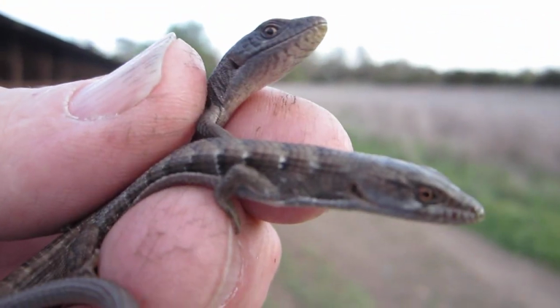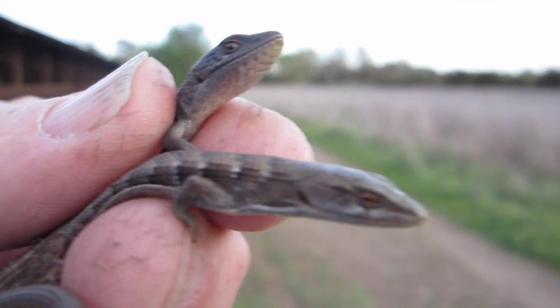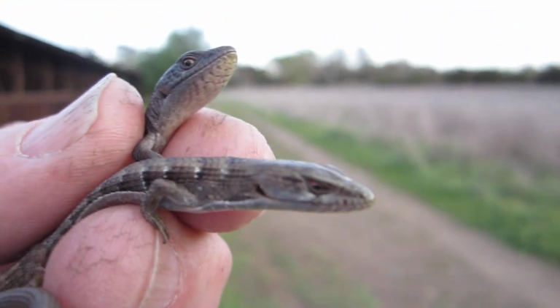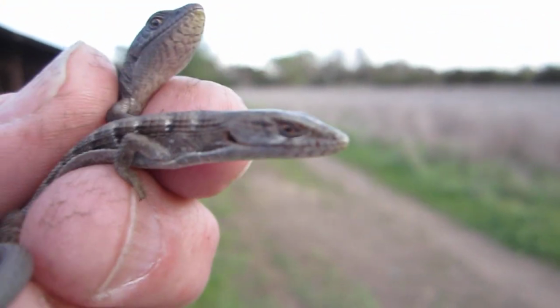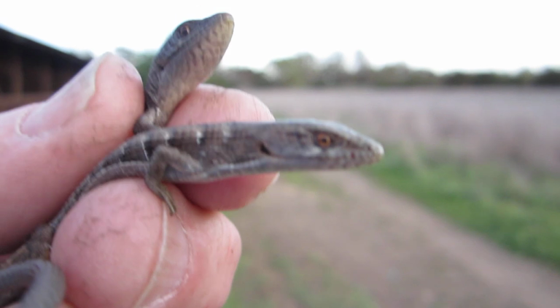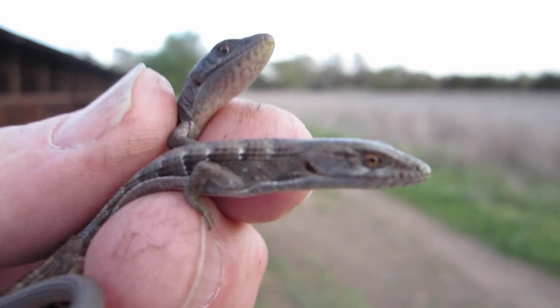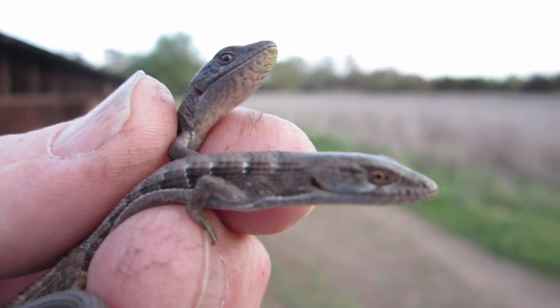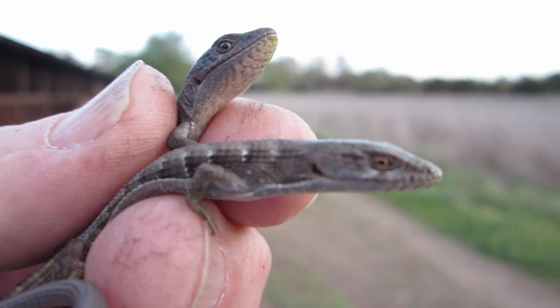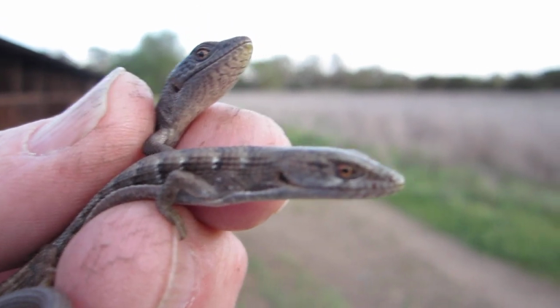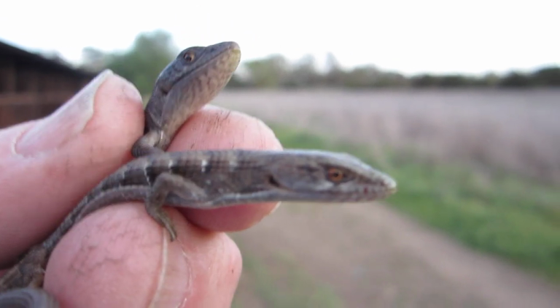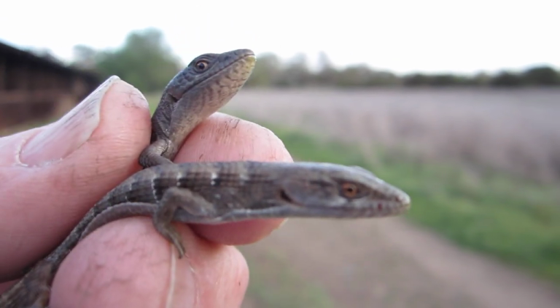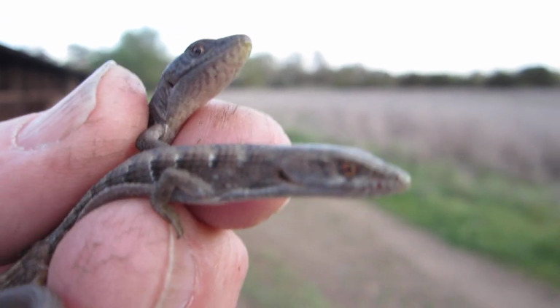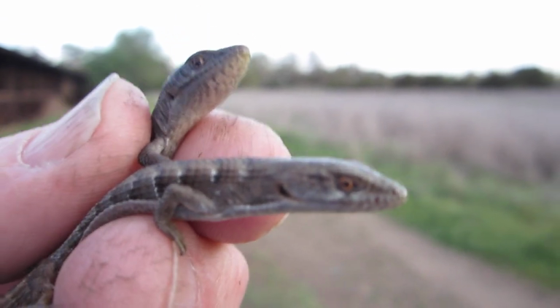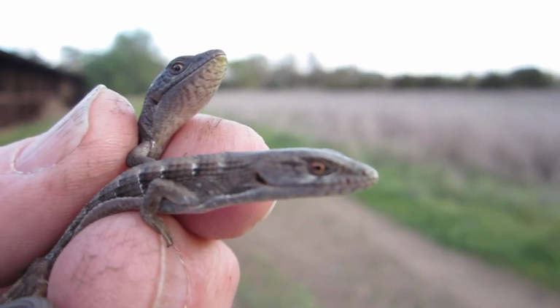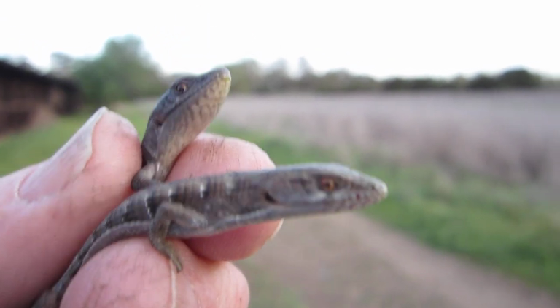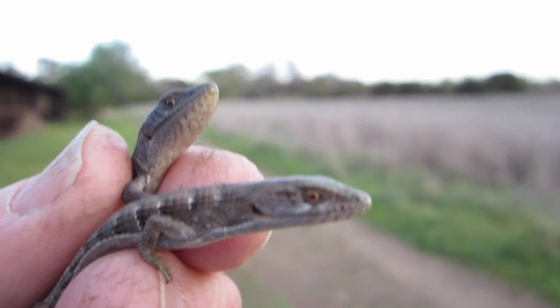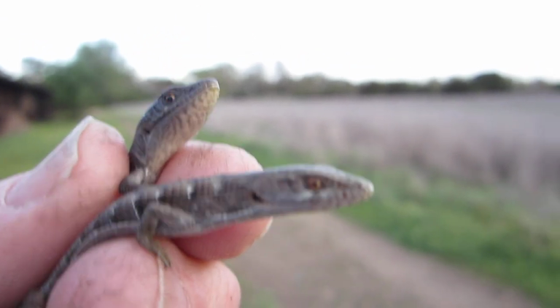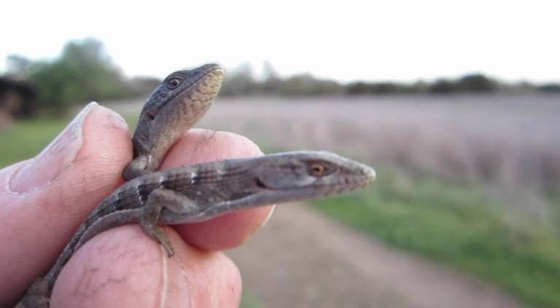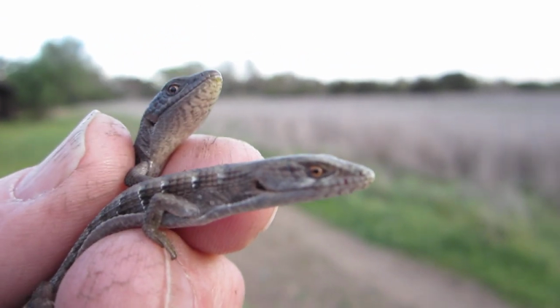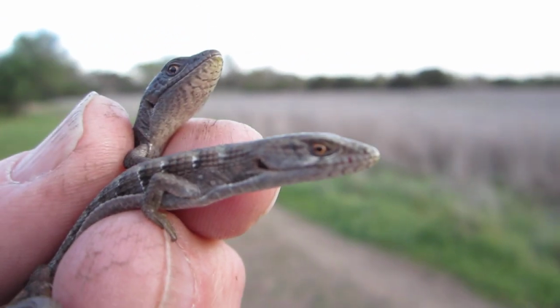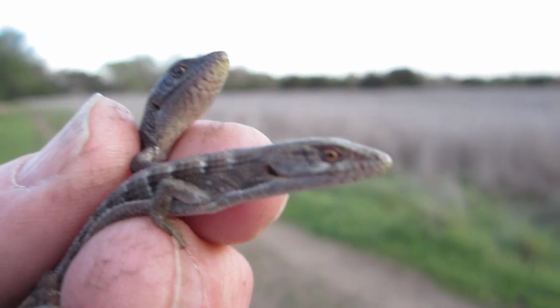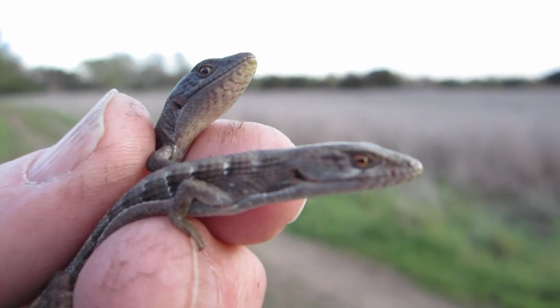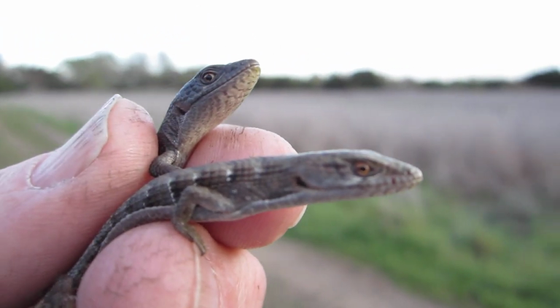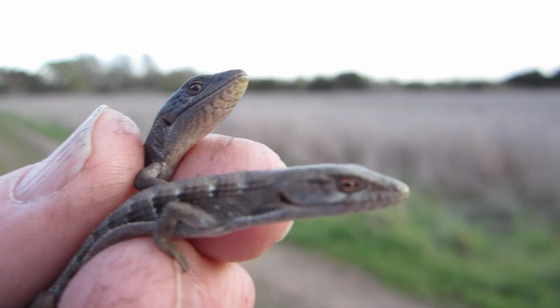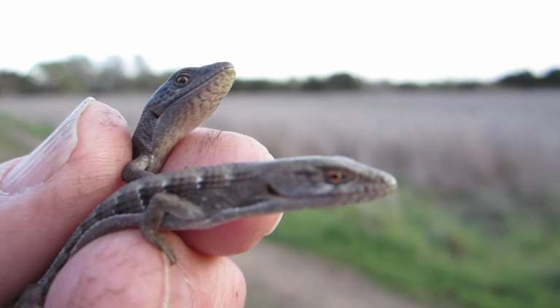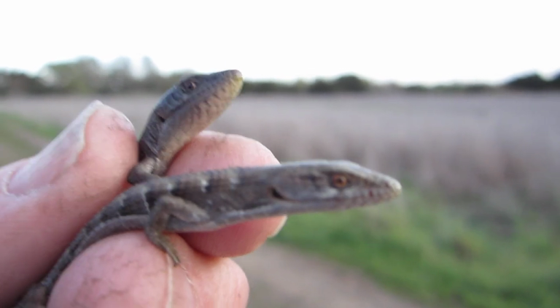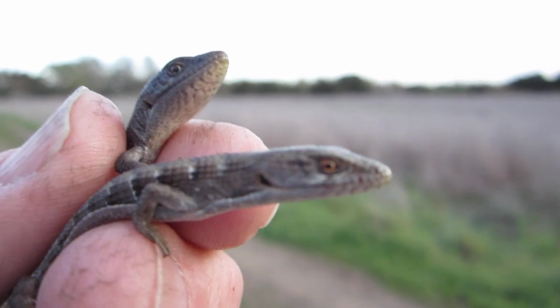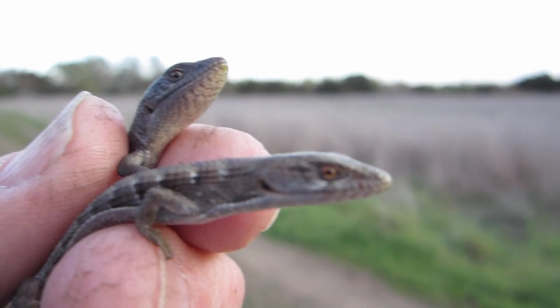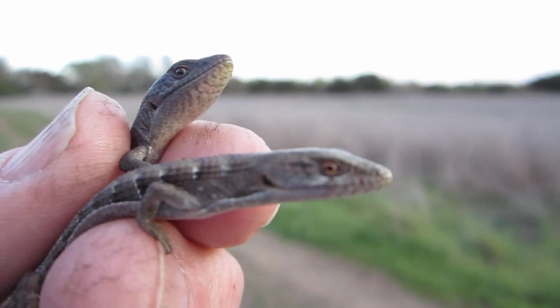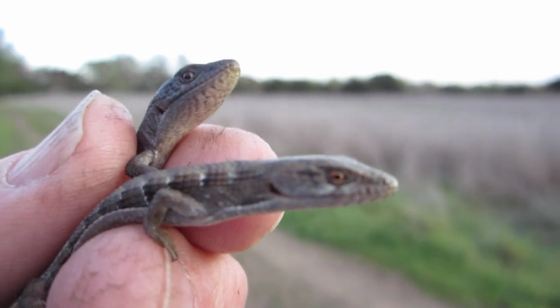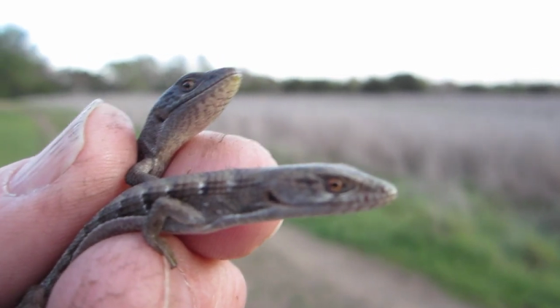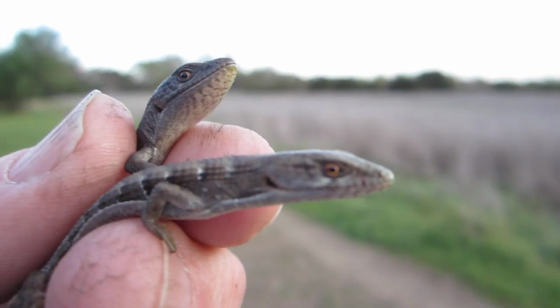This is, from what I understand, the coastal alligator lizard, found in the San Francisco Bay Area, South Bay.